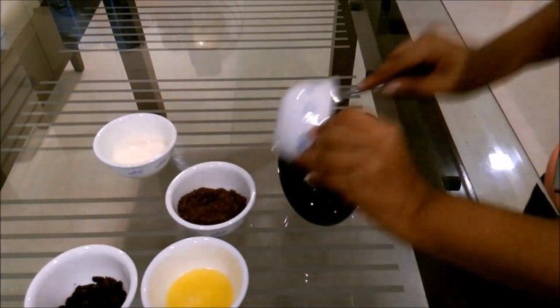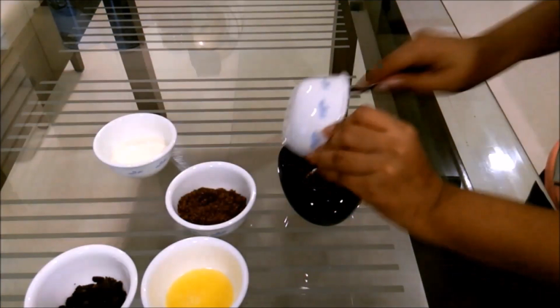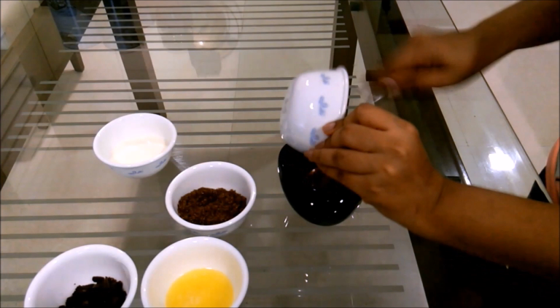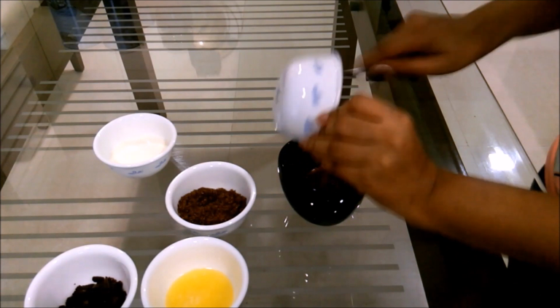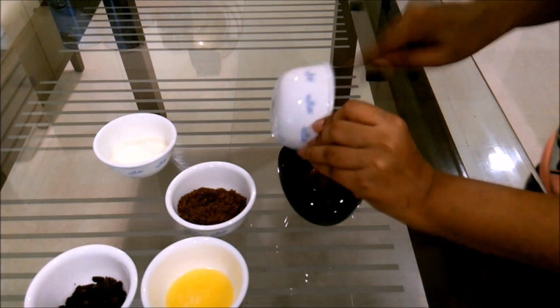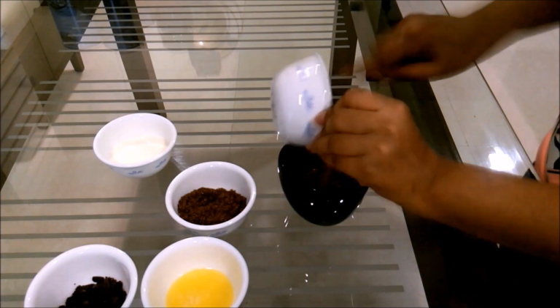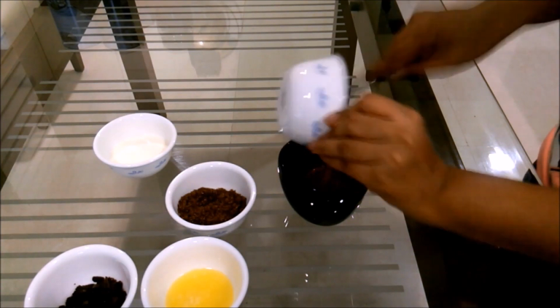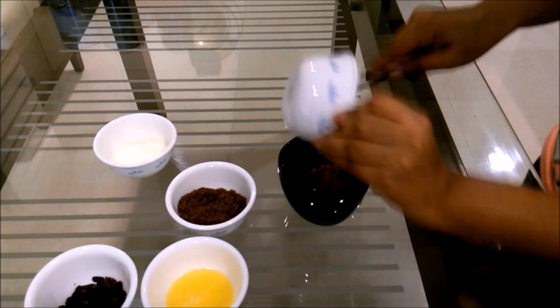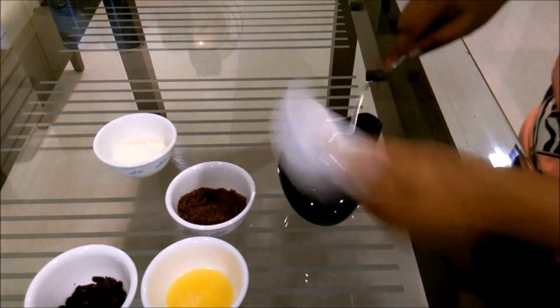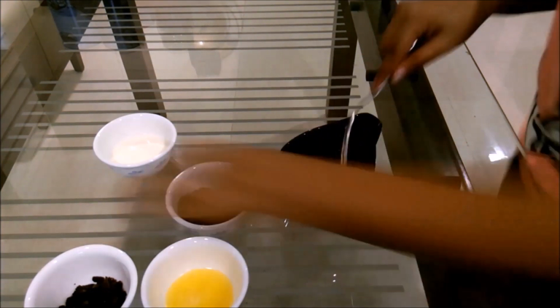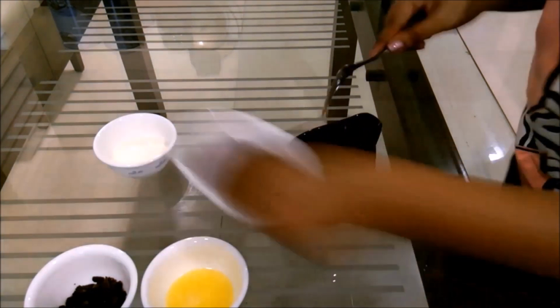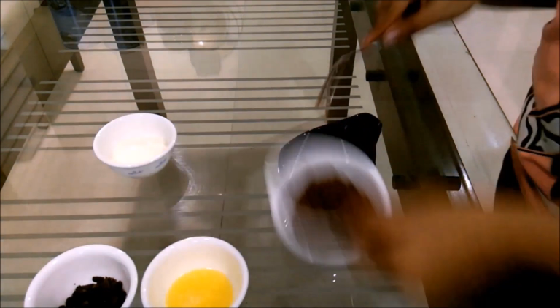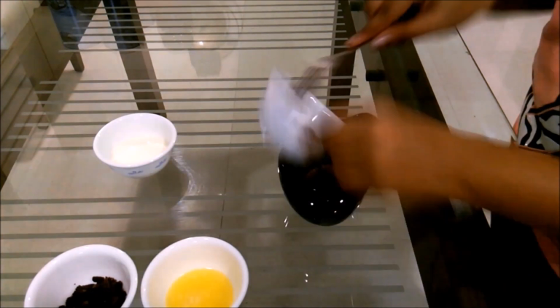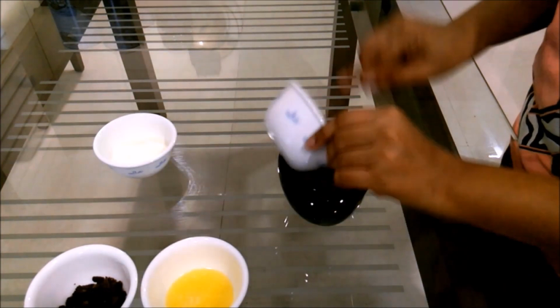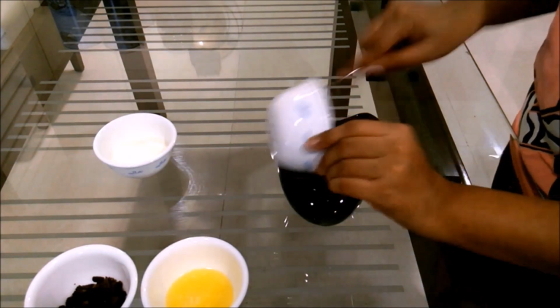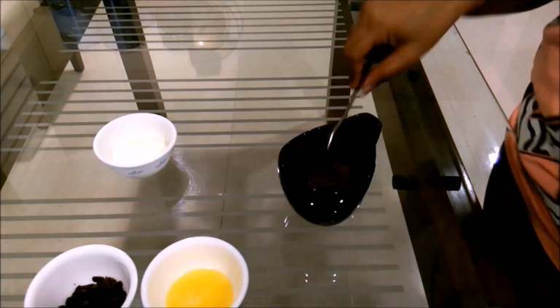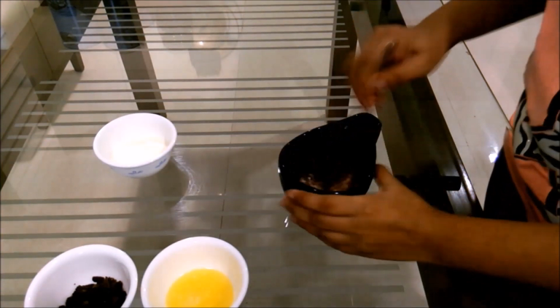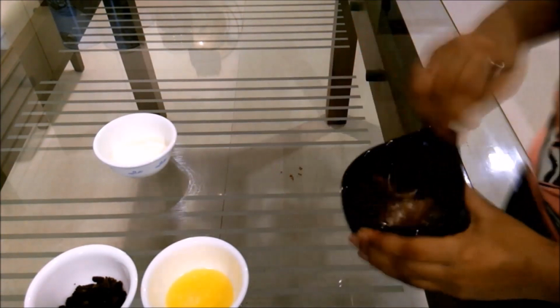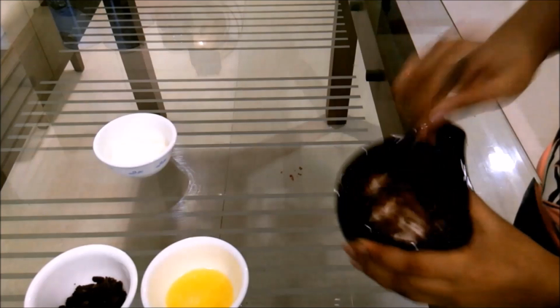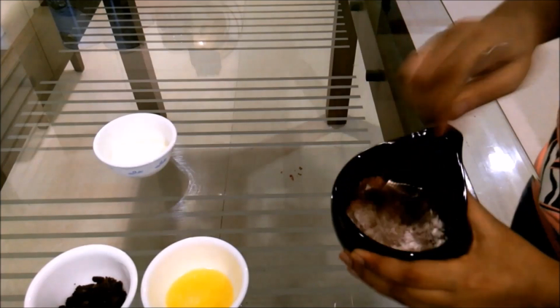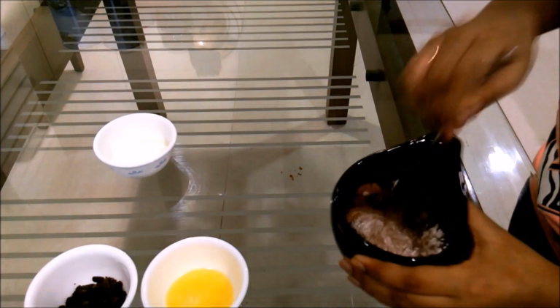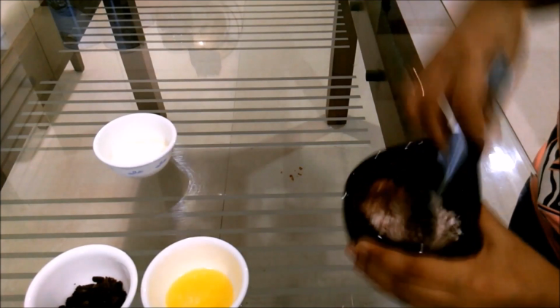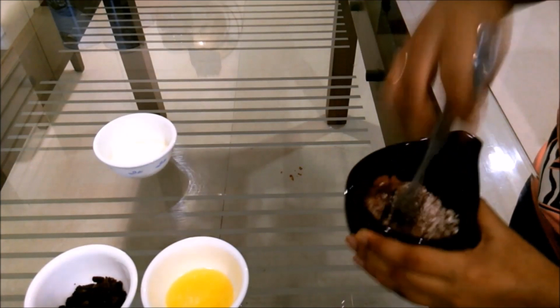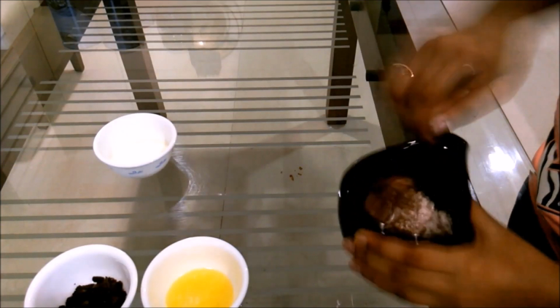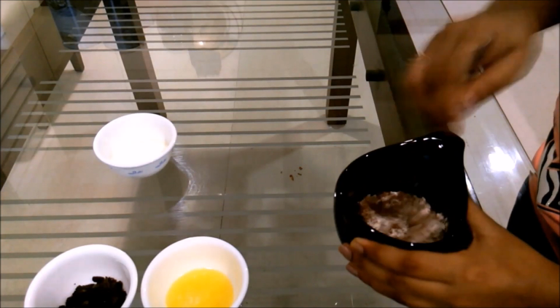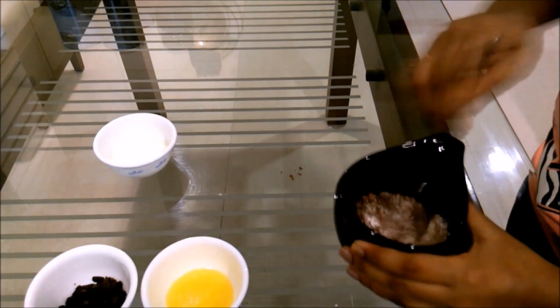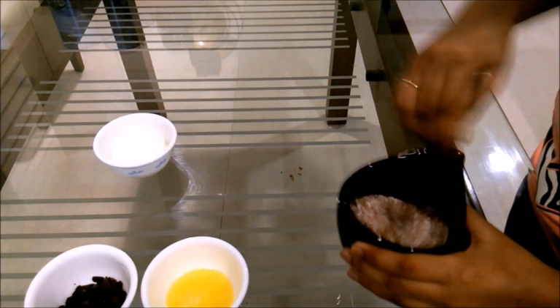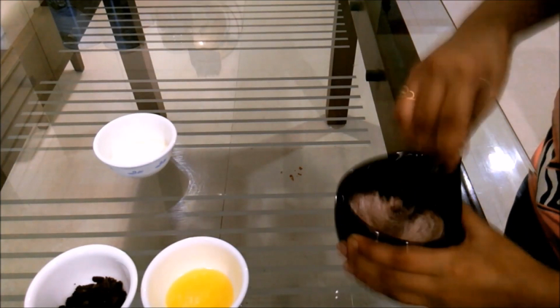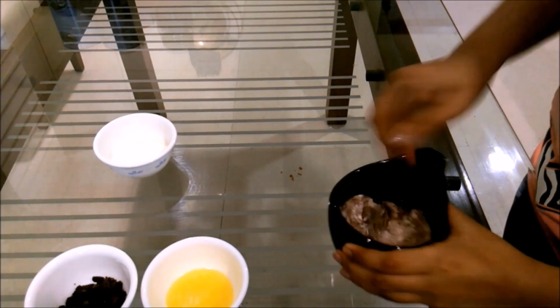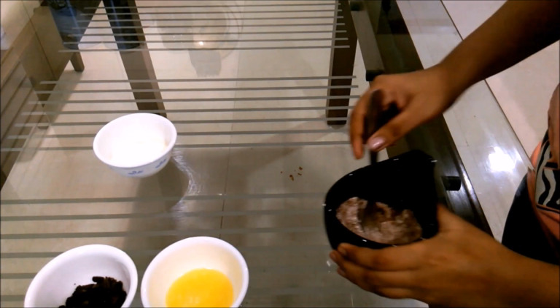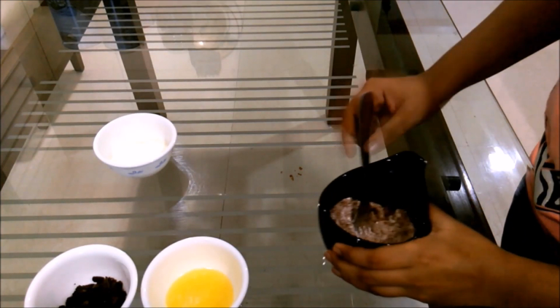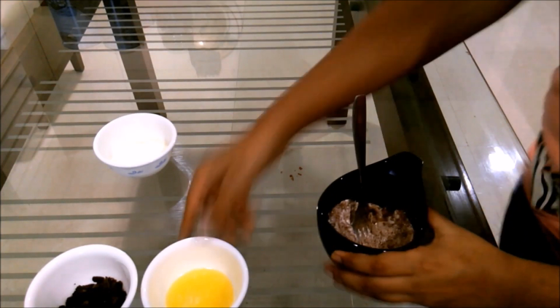This is insanely easy. Just mix everything together except for the chocolate, which will go on top. Start with the dry ingredients first — the flour, the cocoa powder, and finally the sugar — and give everything a good mix.